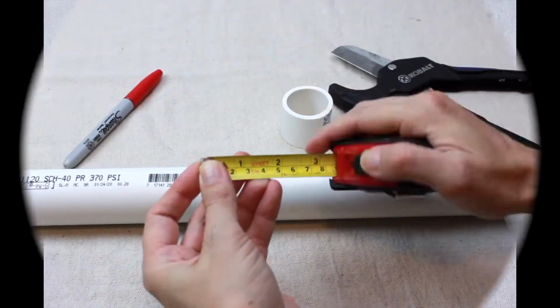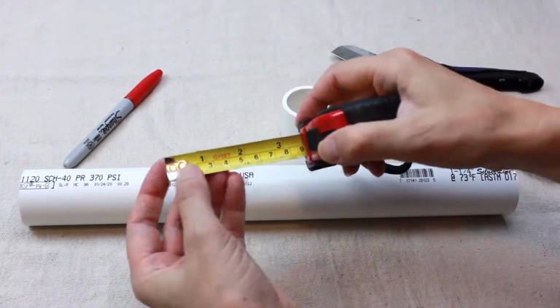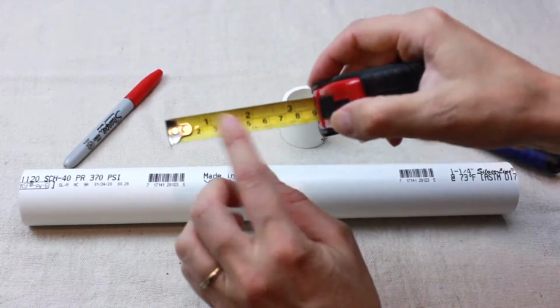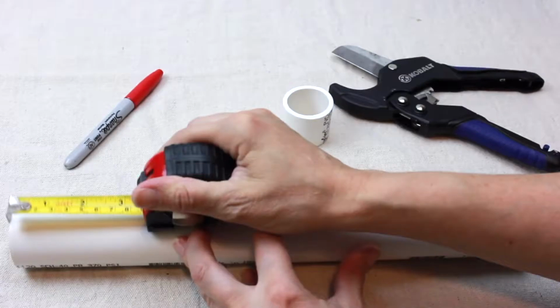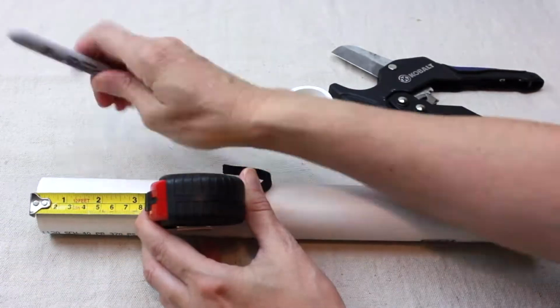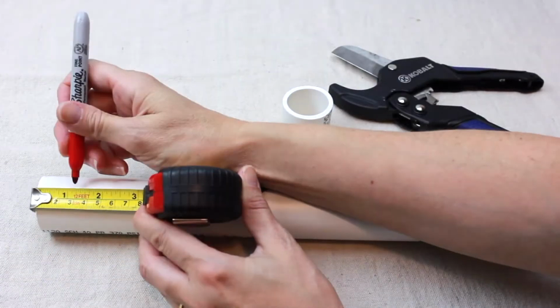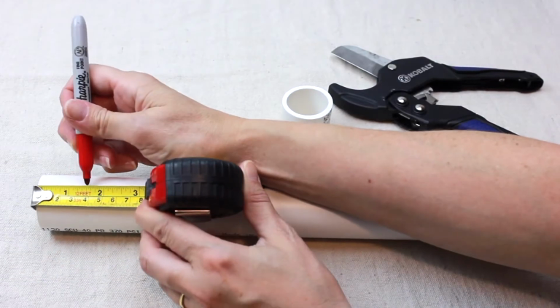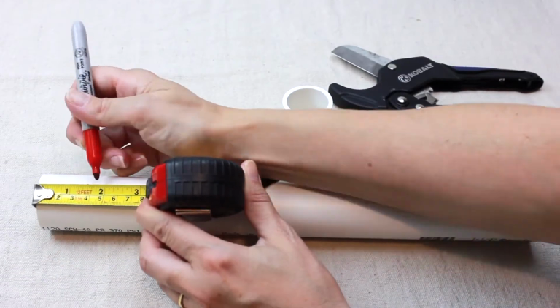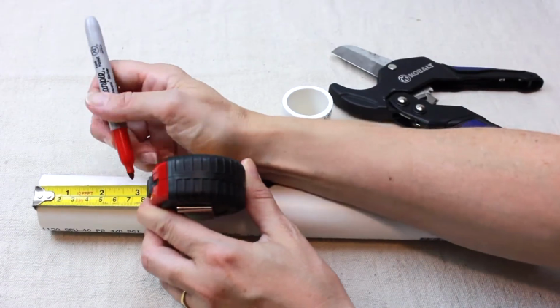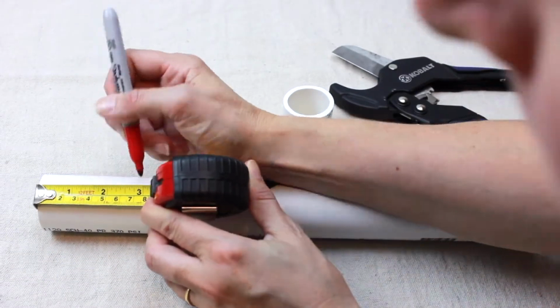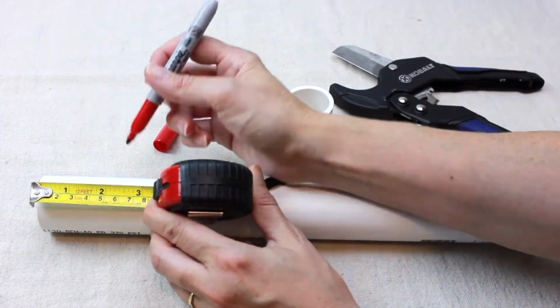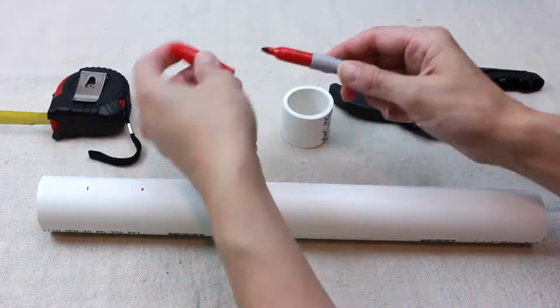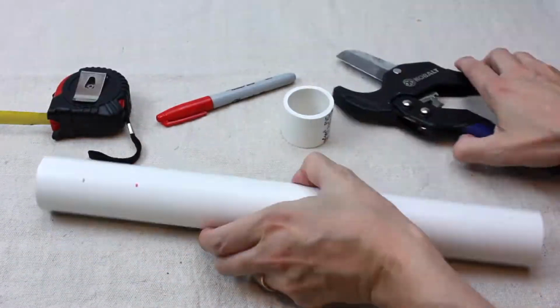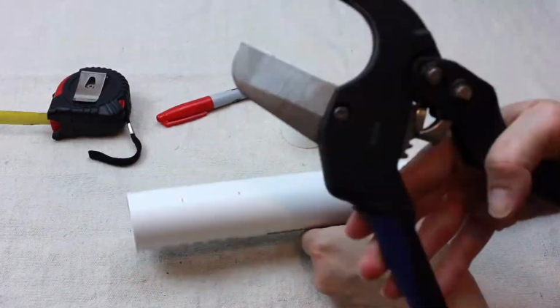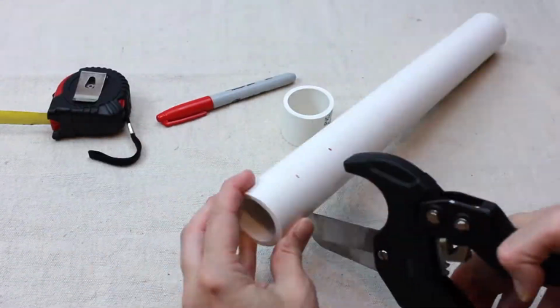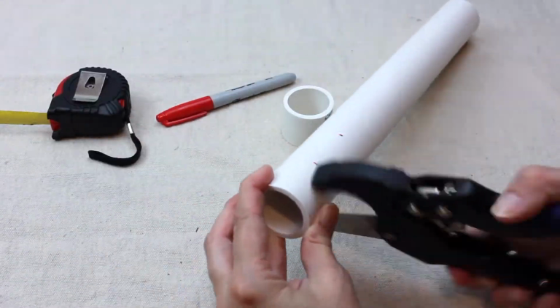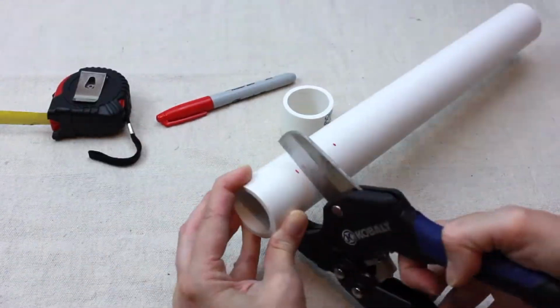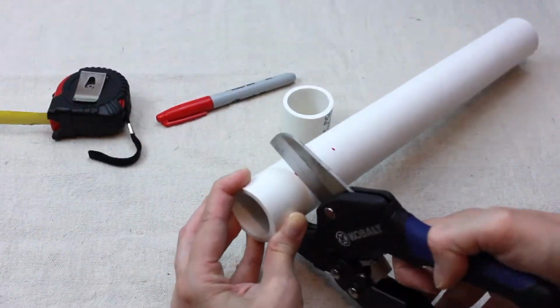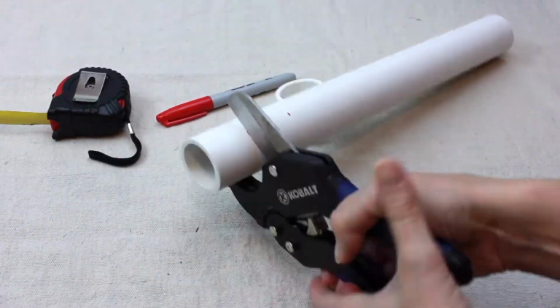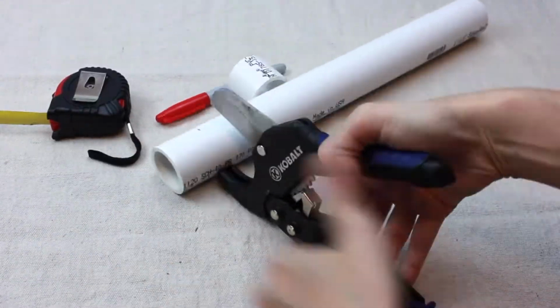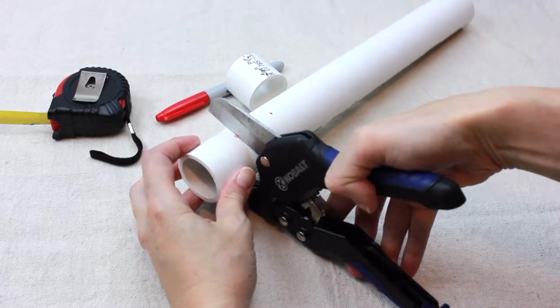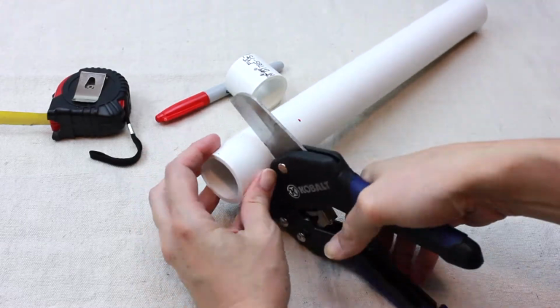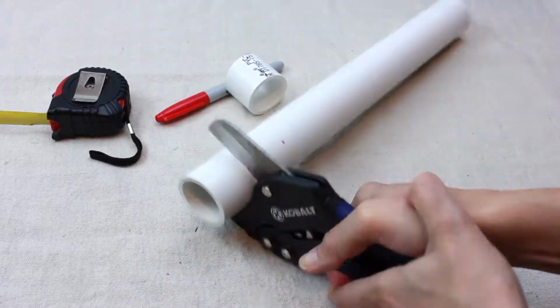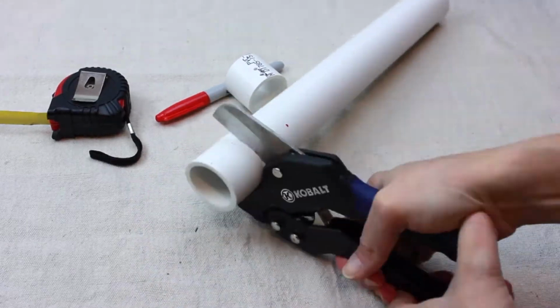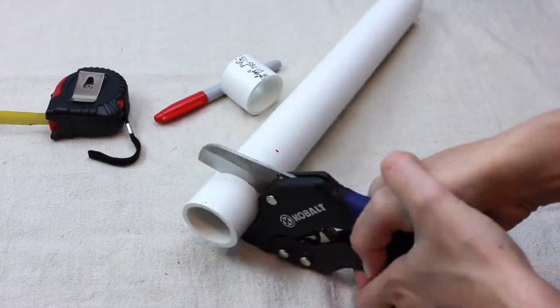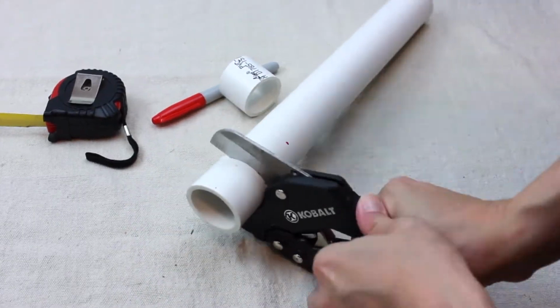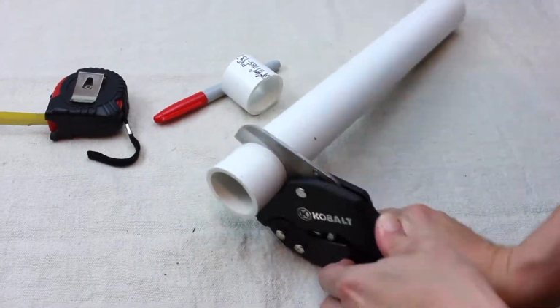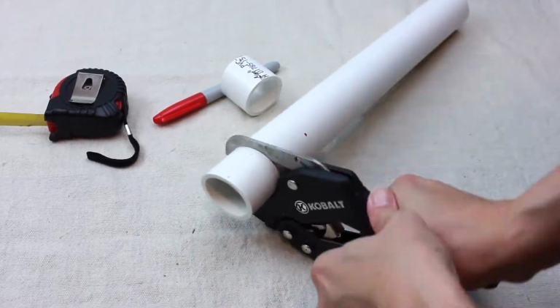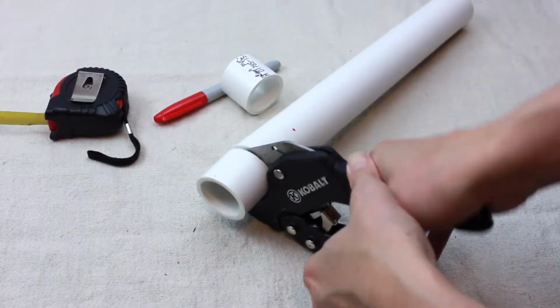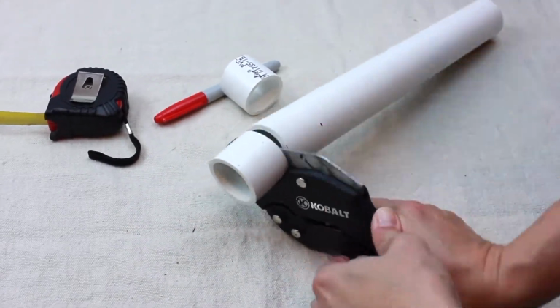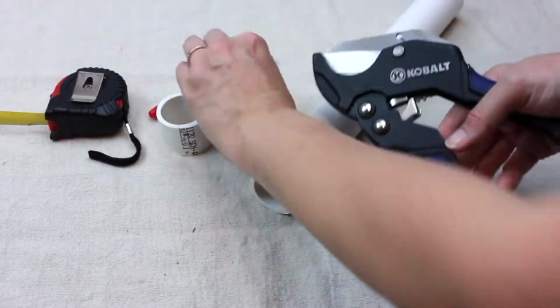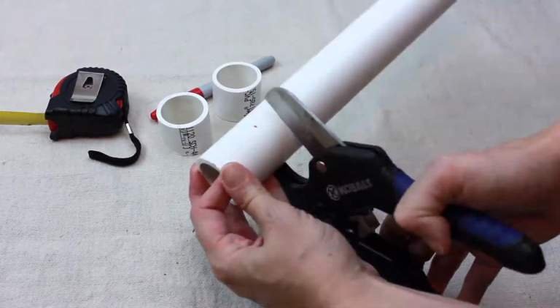Using a Sharpie, mark your PVC pipe at about one and a half inch intervals. Make a straight cut using a PVC pipe cutter on your marks.